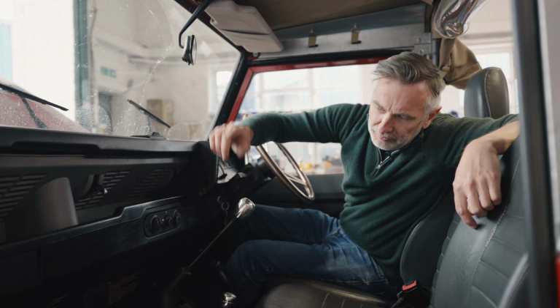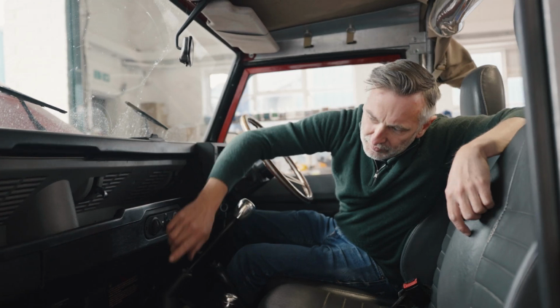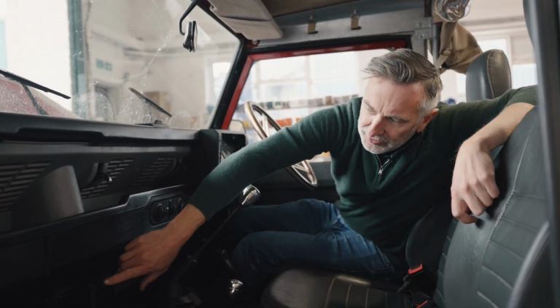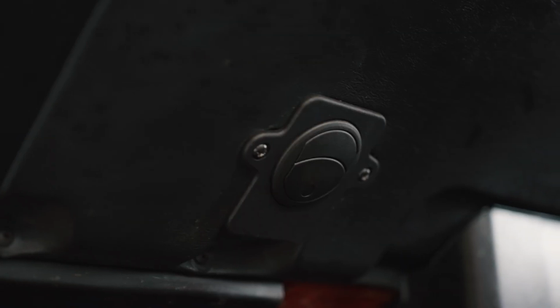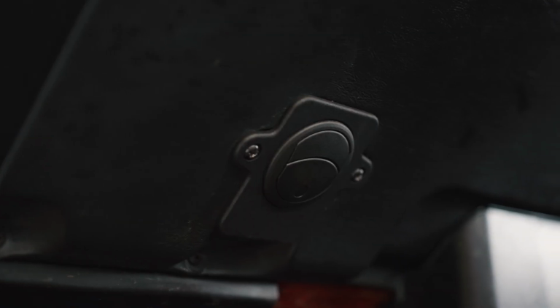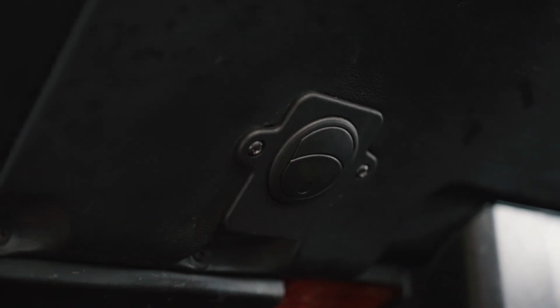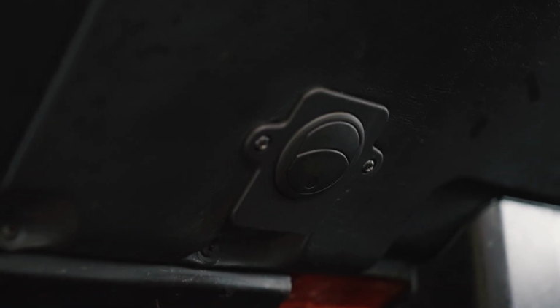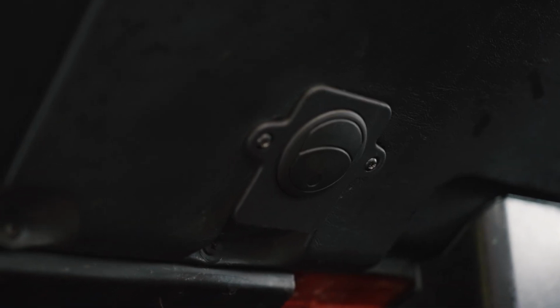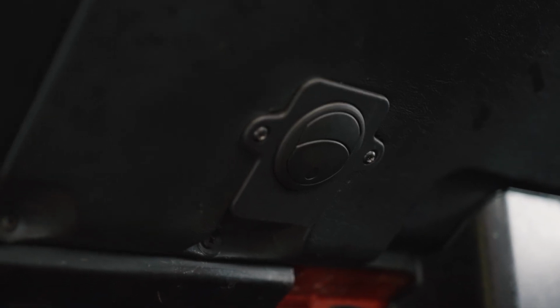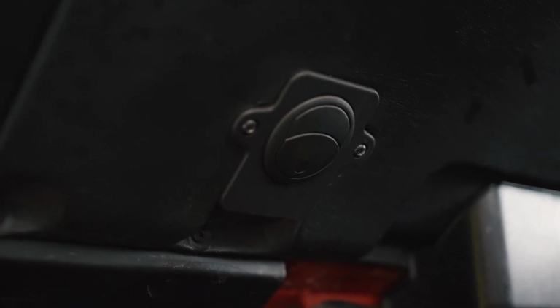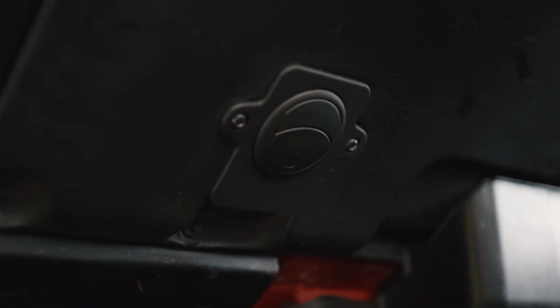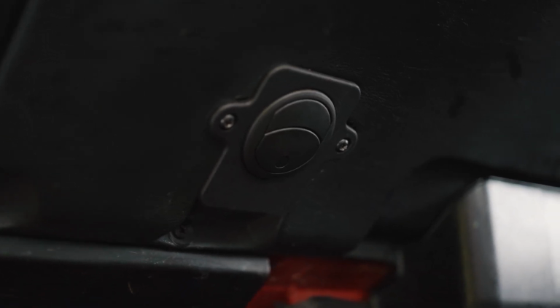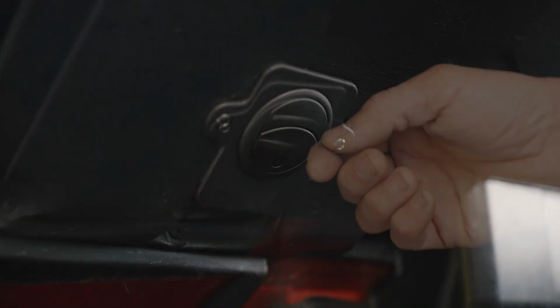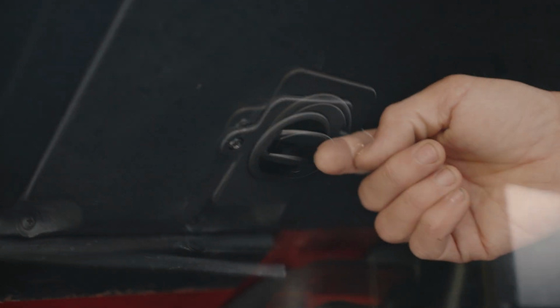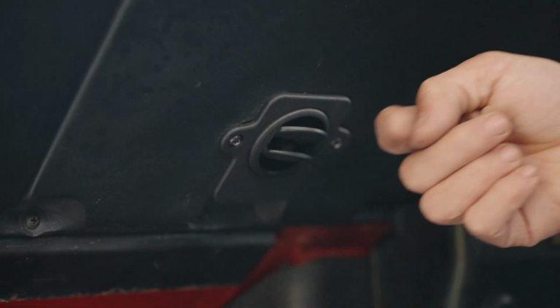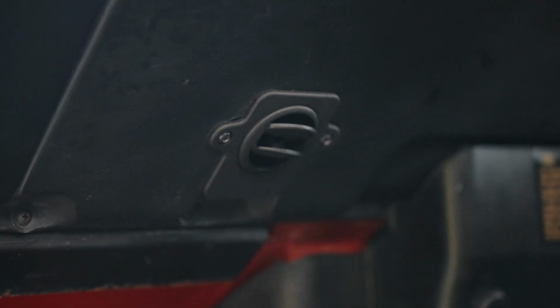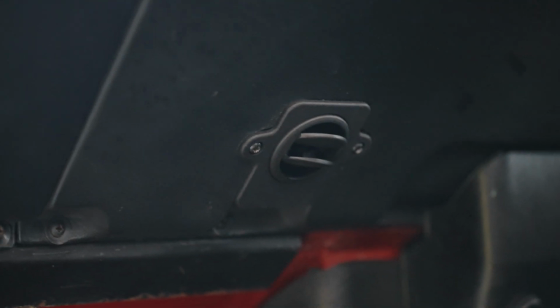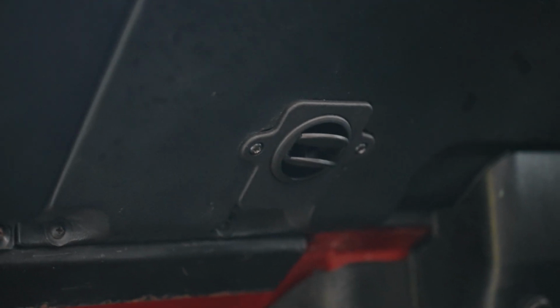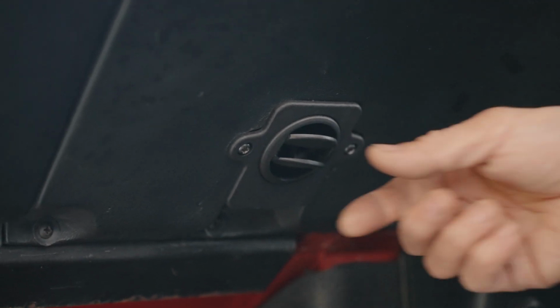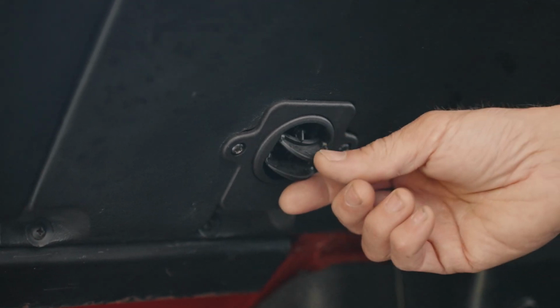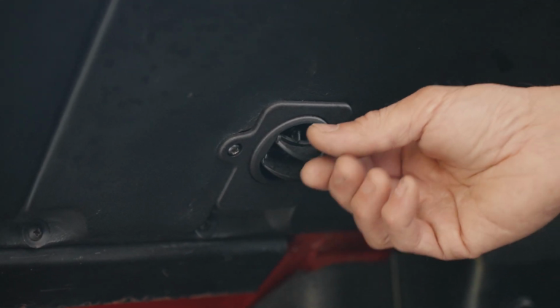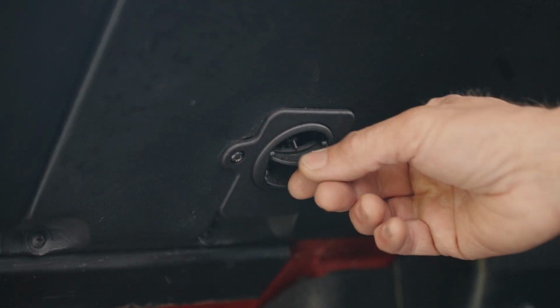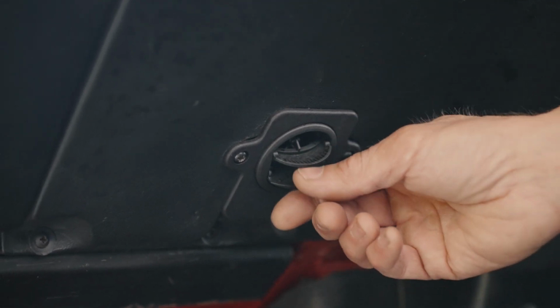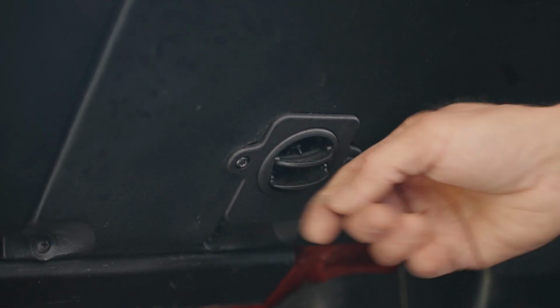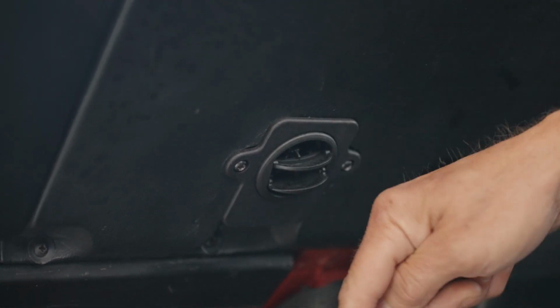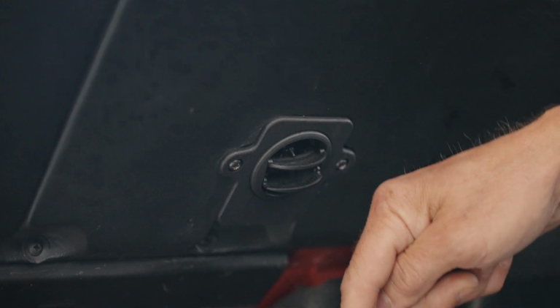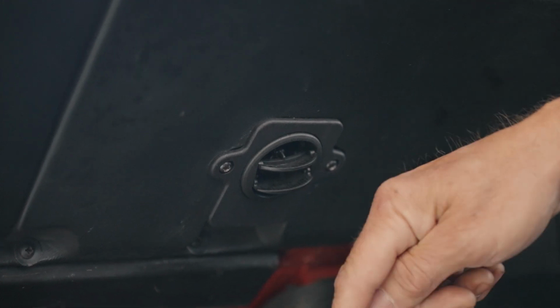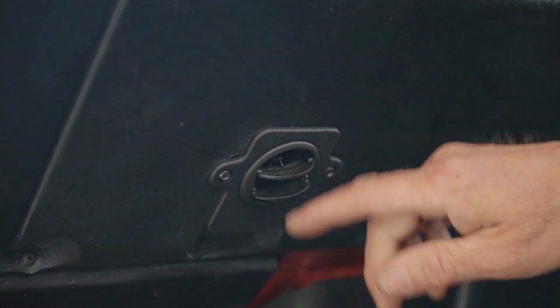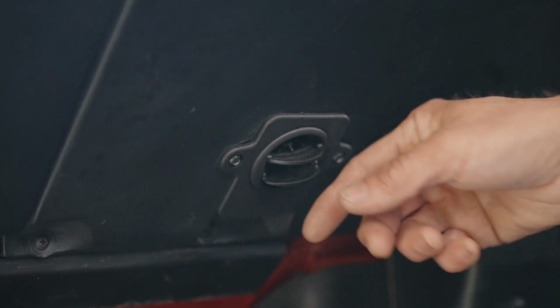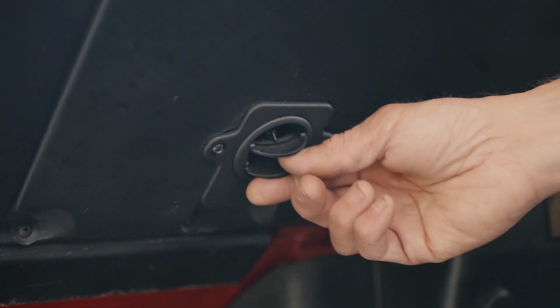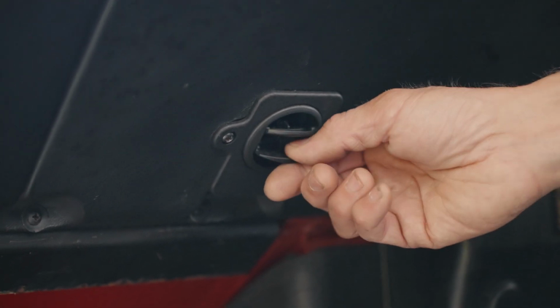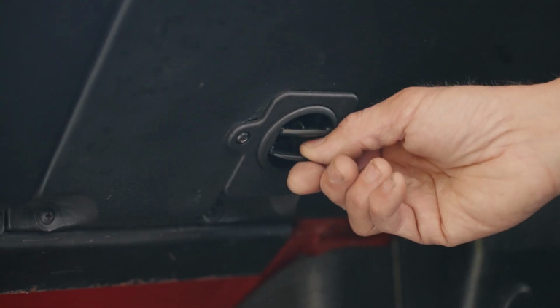We've also modified these footwell vents so they can double as air directed towards the passenger. On most Land Rovers they're directed hard at your feet and you can't adjust them, so these are now adjustable.